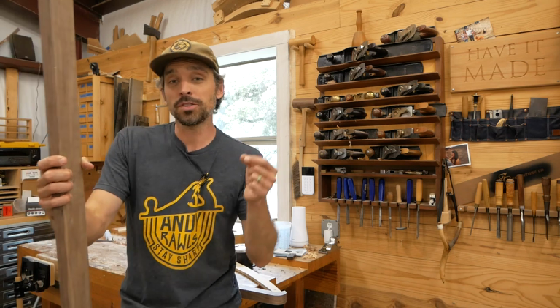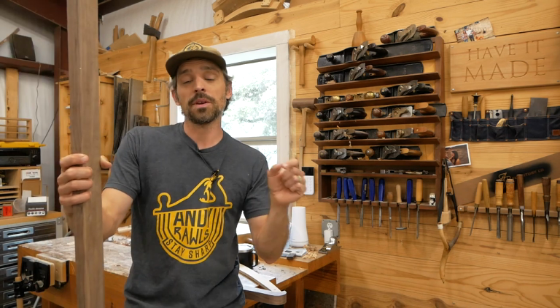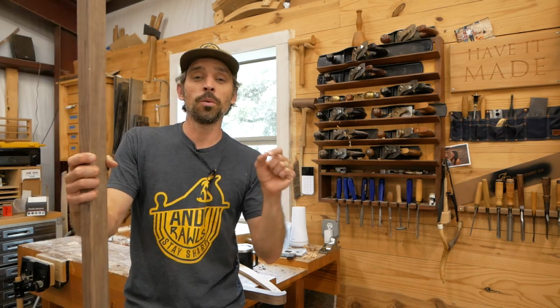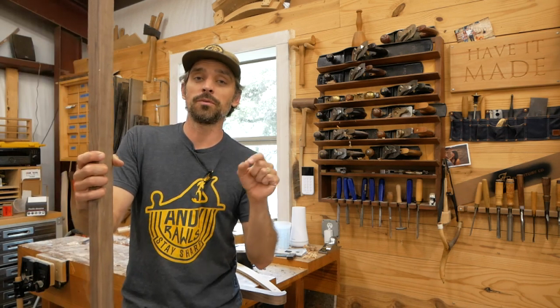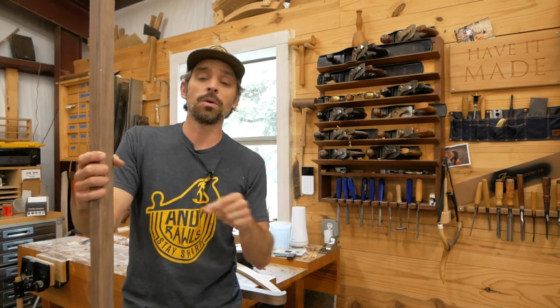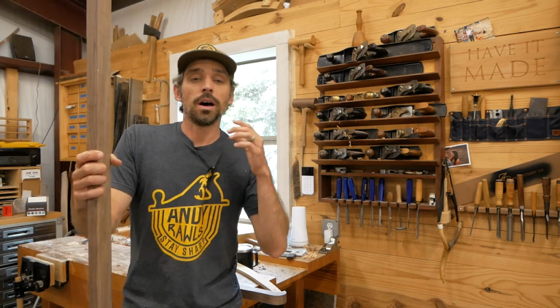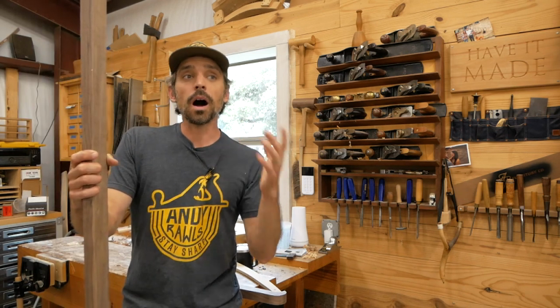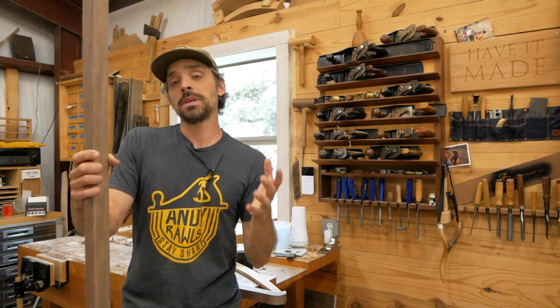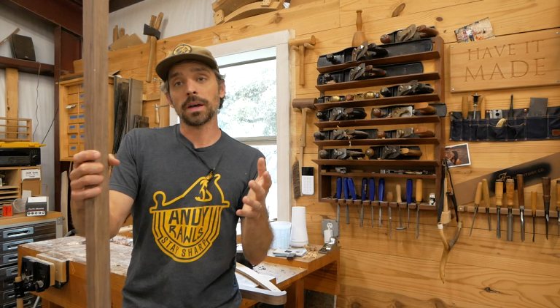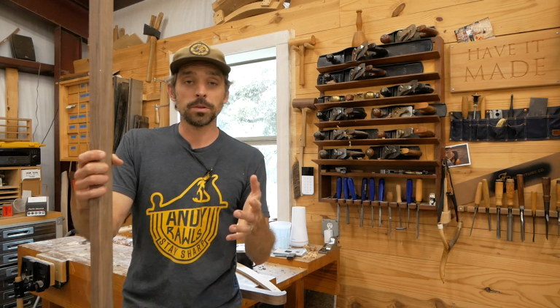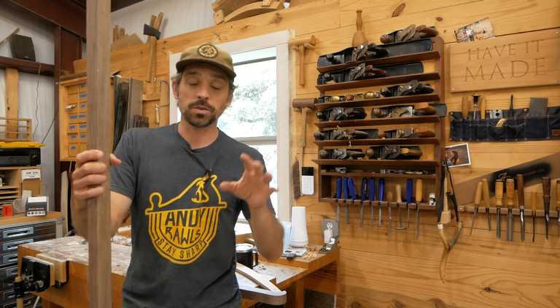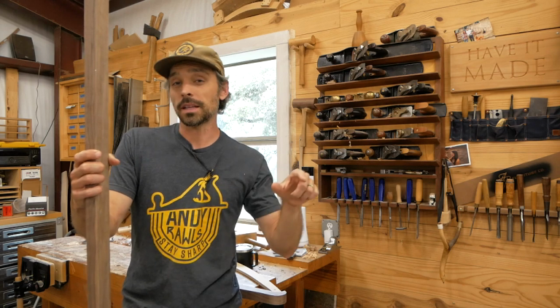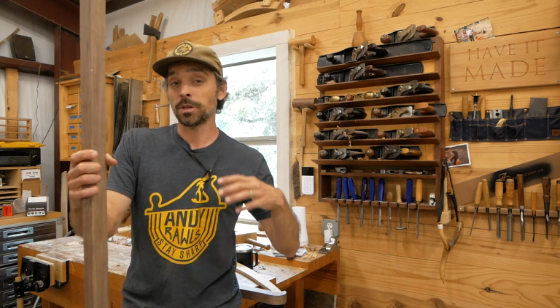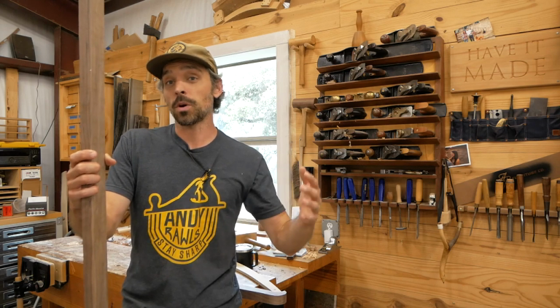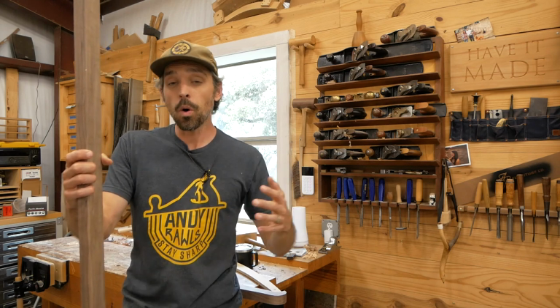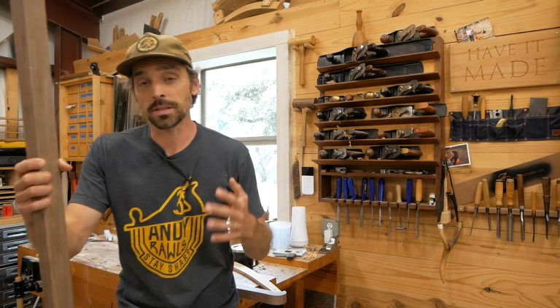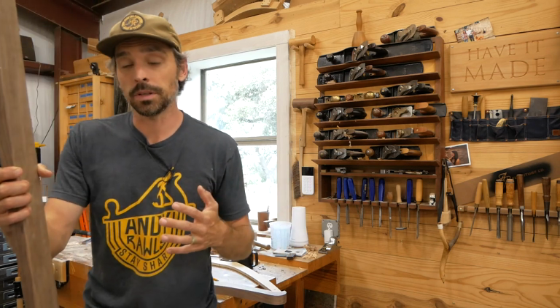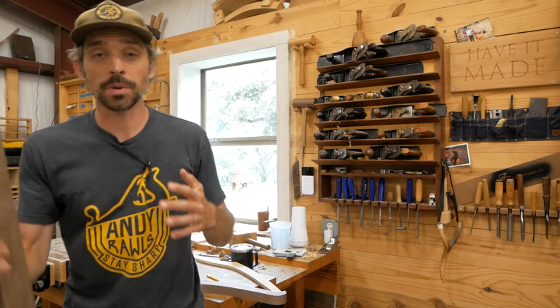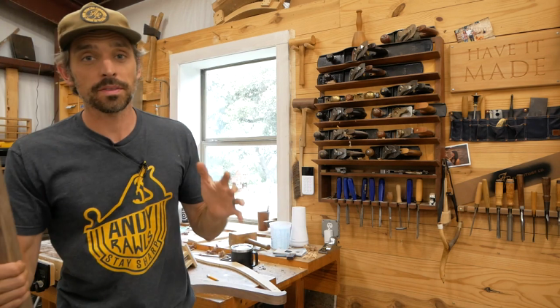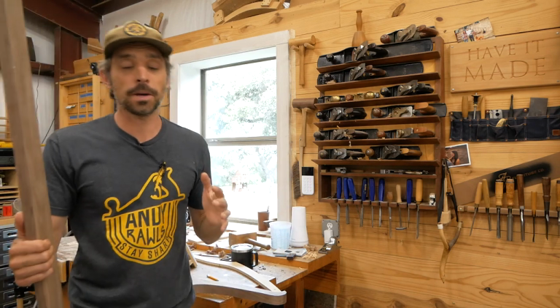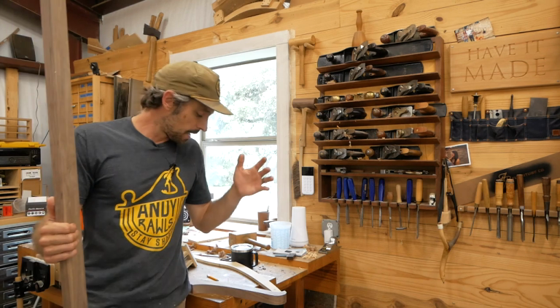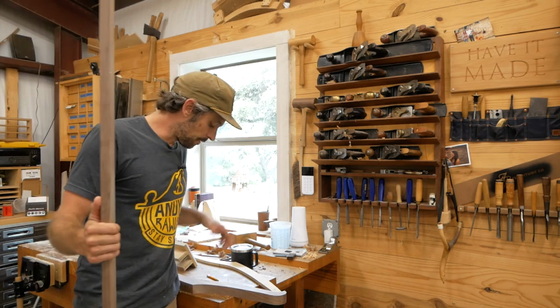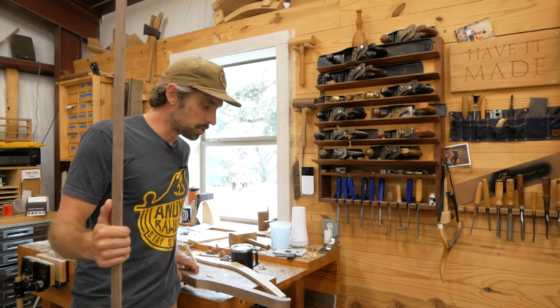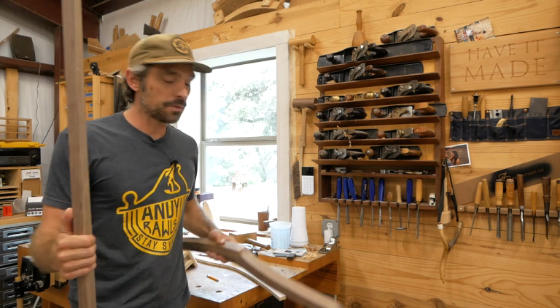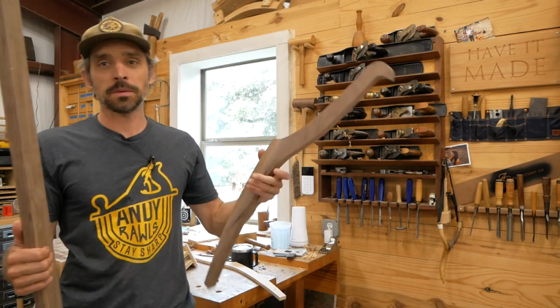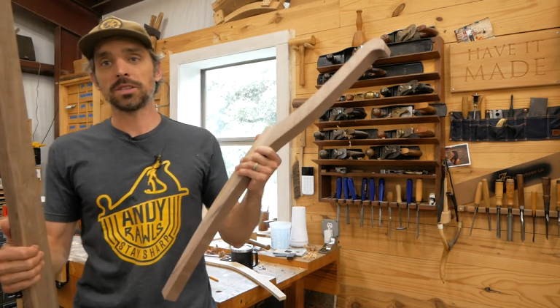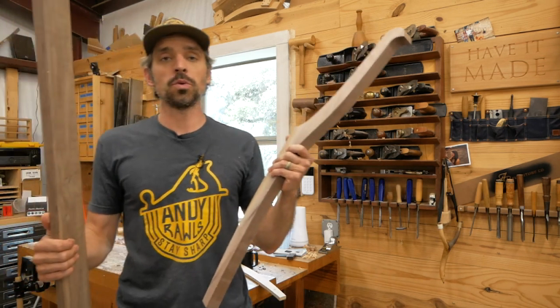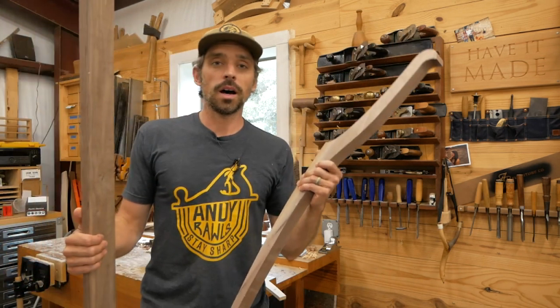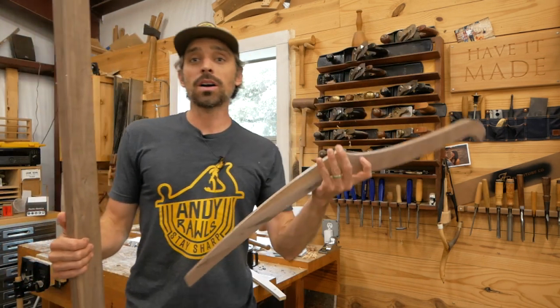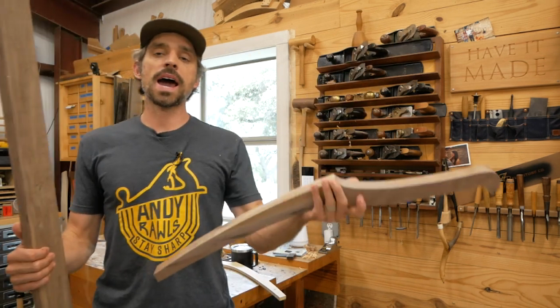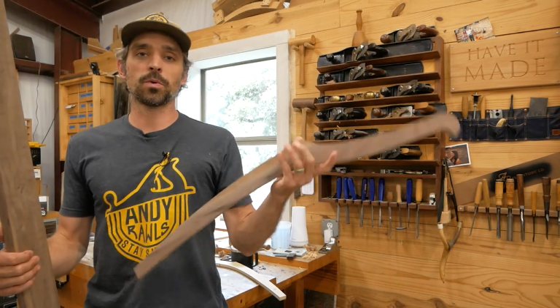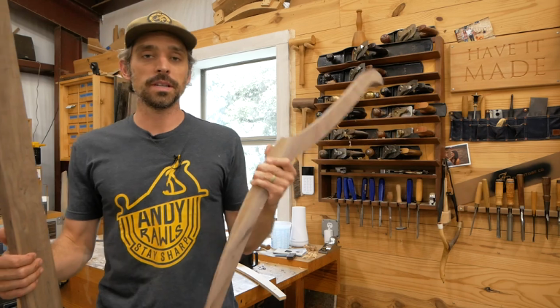I do have a full build video on this piece on my YouTube channel, so I'll link that in the description if you want to watch the whole process. But in this video I thought it'd be fun to give you all a sneak peek into what I call a housed mortise and tenon.